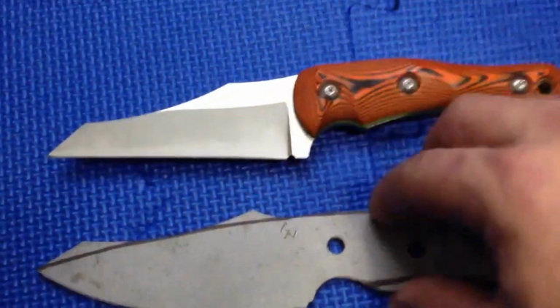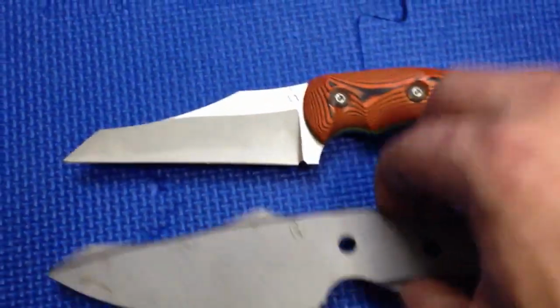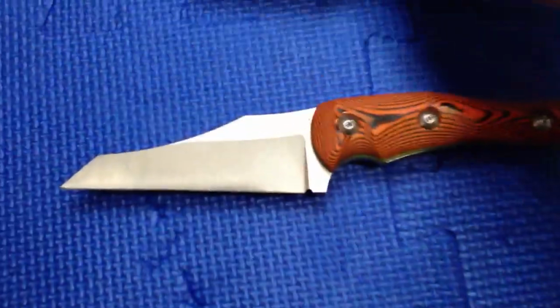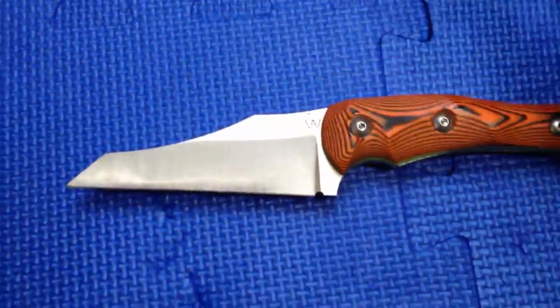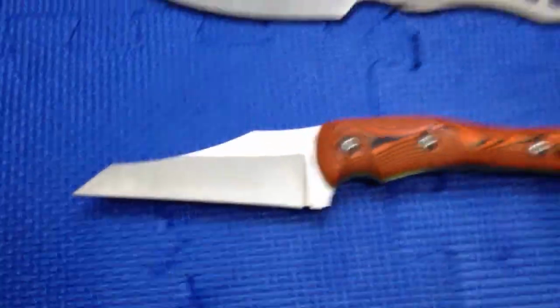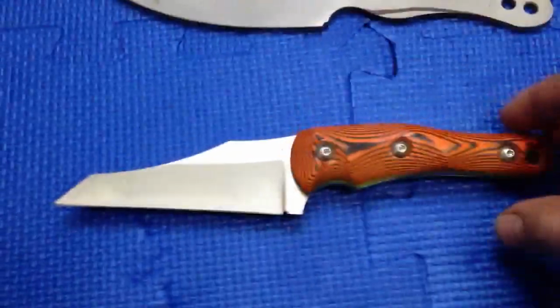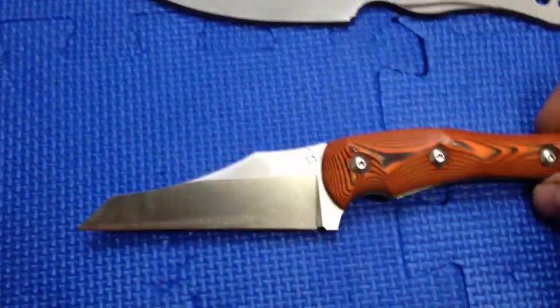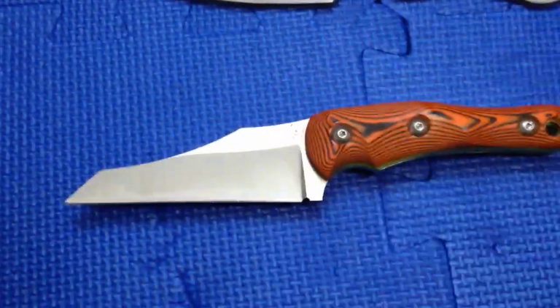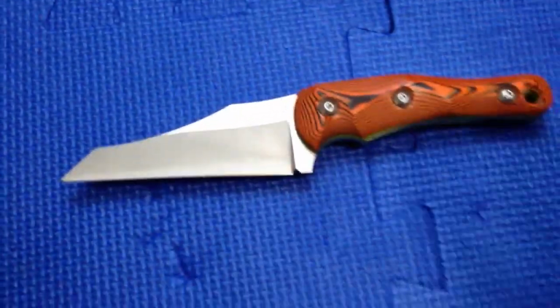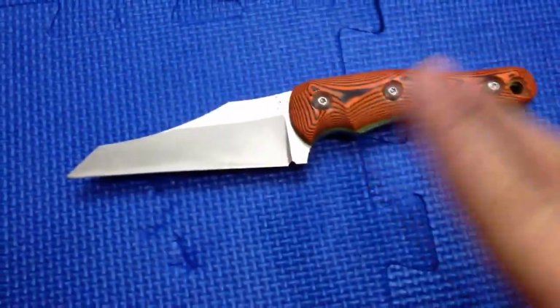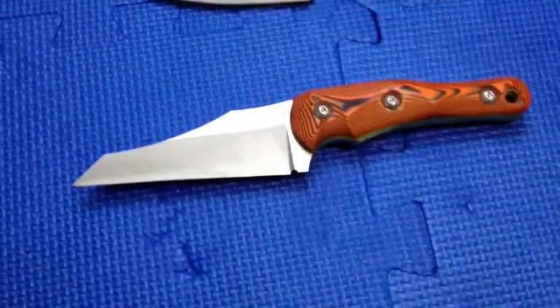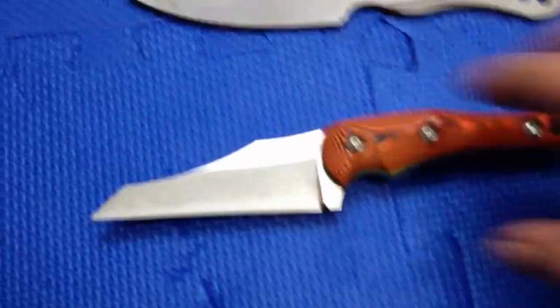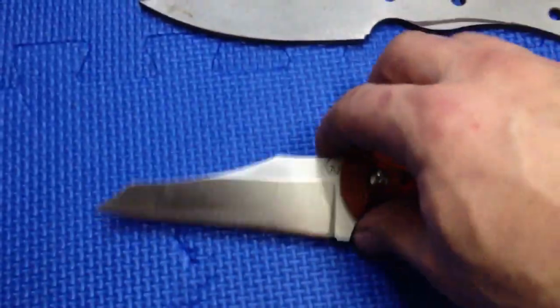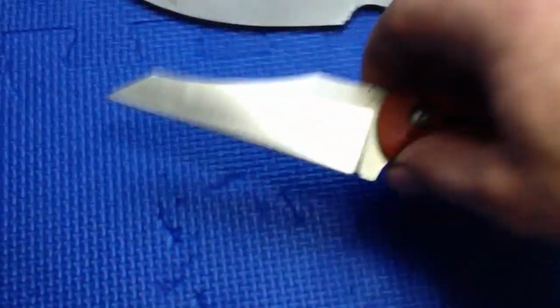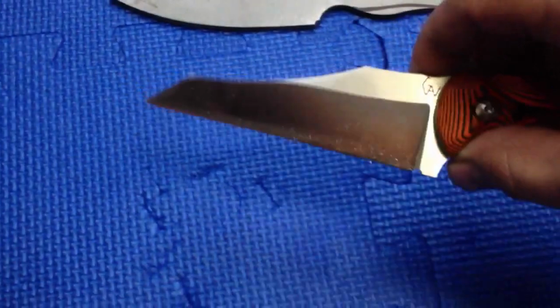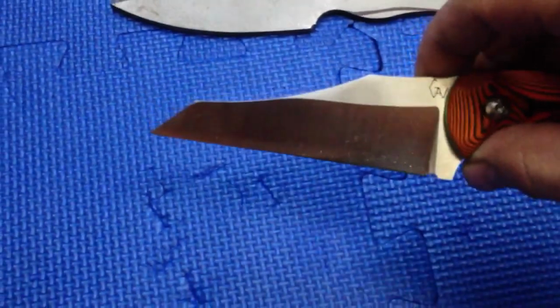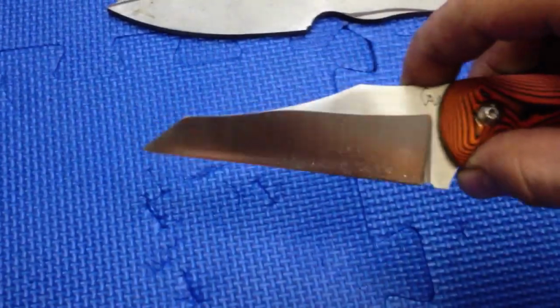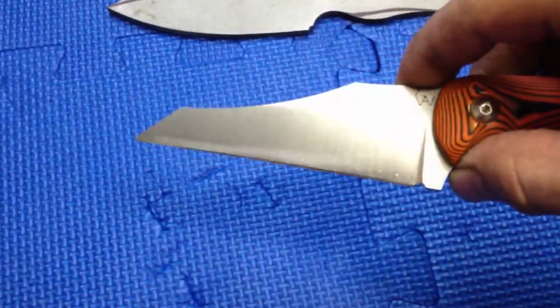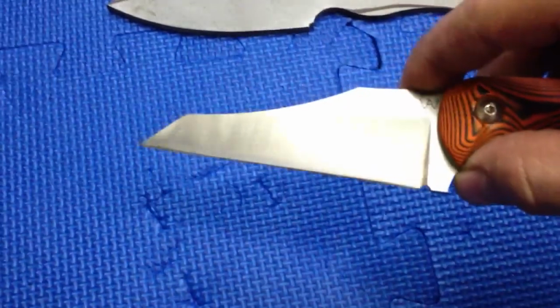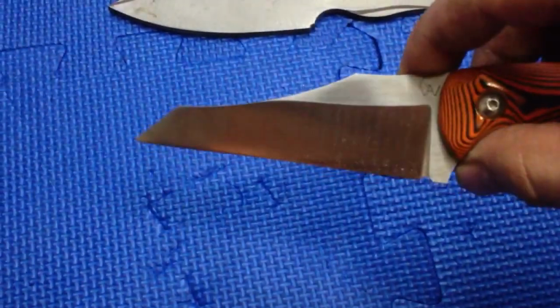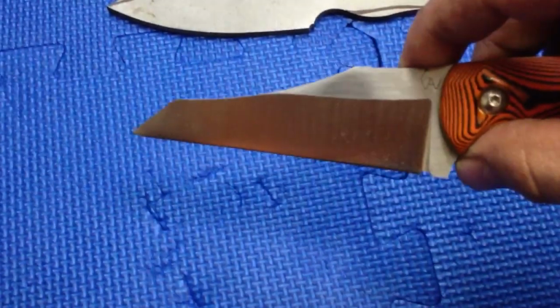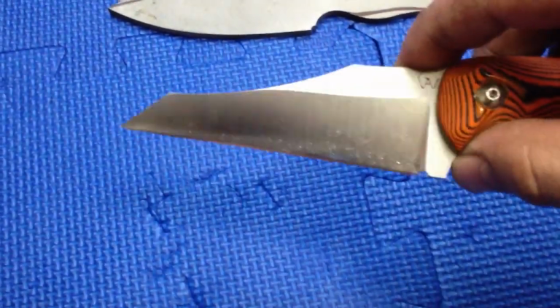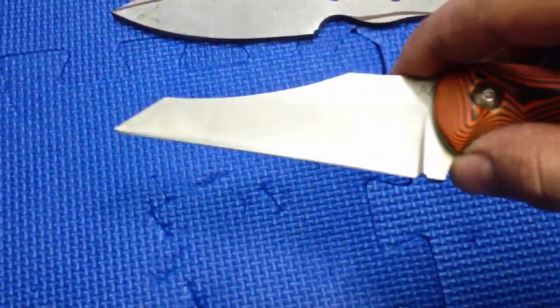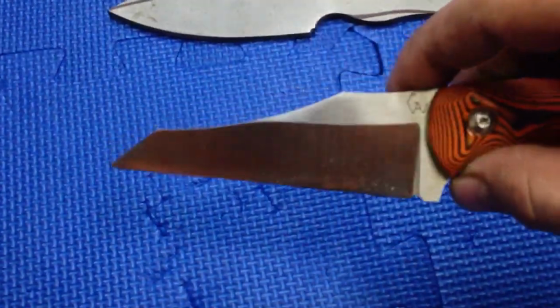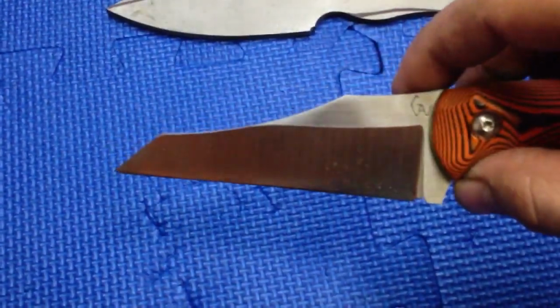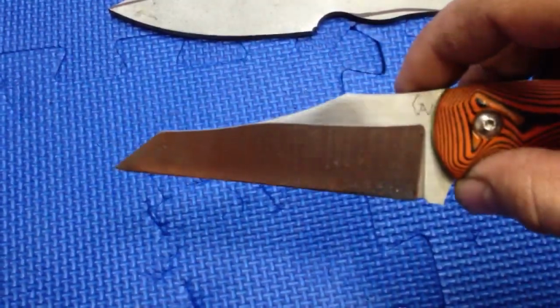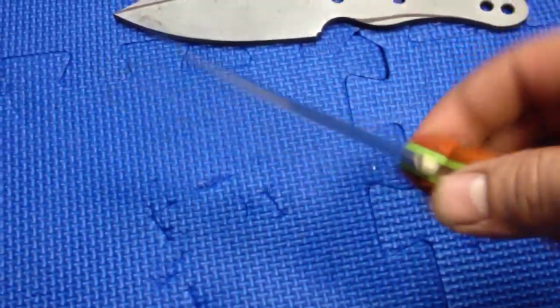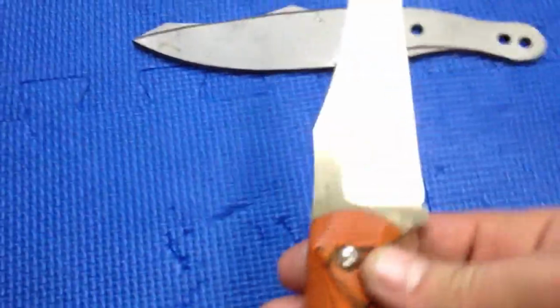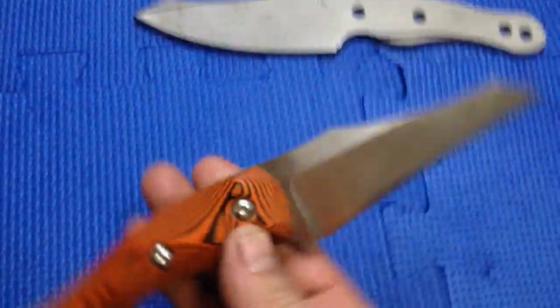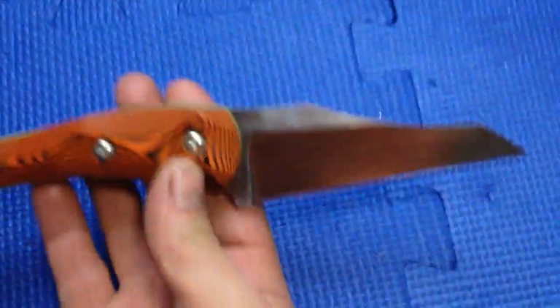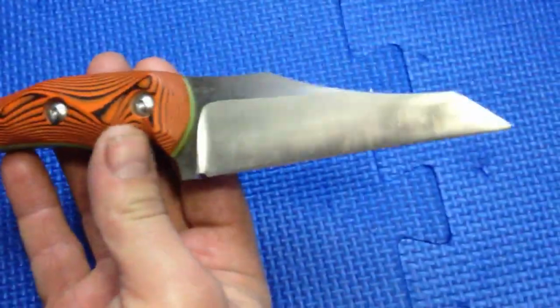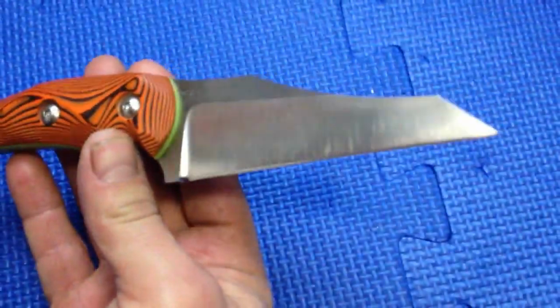I wanted to do this project for a while. It came out pretty sweet actually — it was kinda iffy how it was gonna look, but I kinda like it. It's a mean looking Wharmcliffe, a little different than what you normally see in the Wharmcliffs. It has a mean tip.